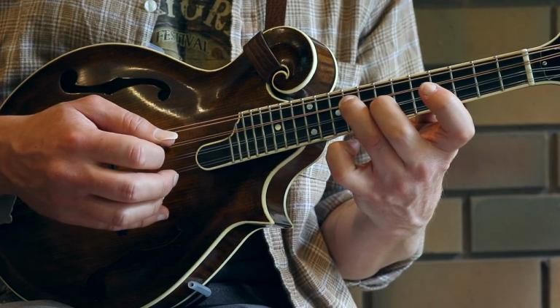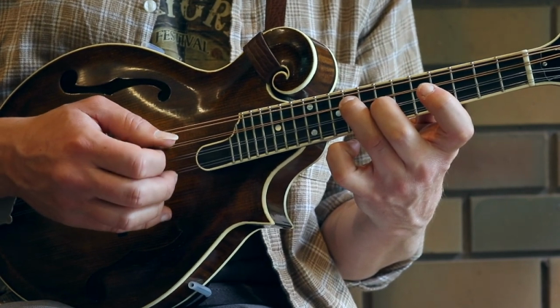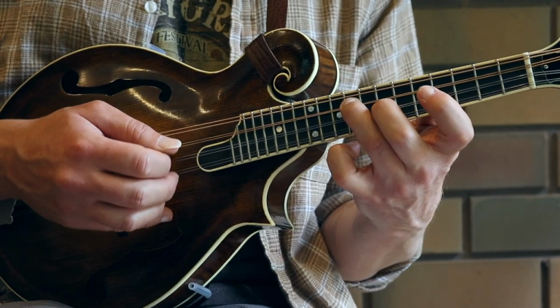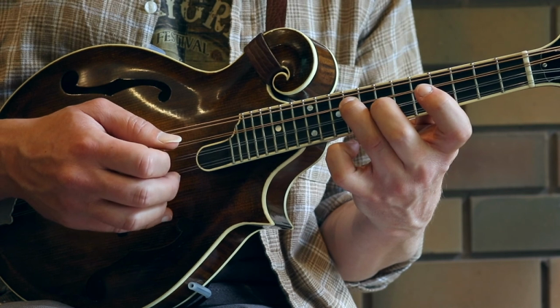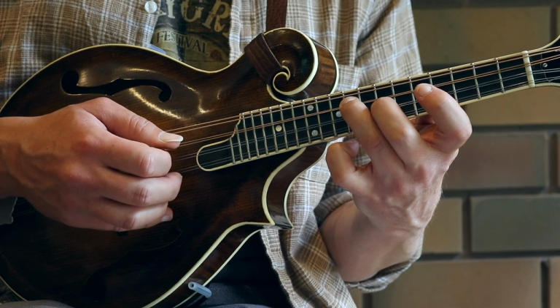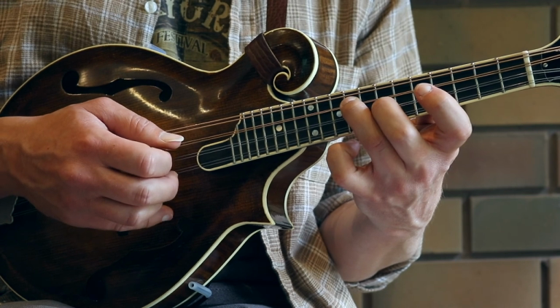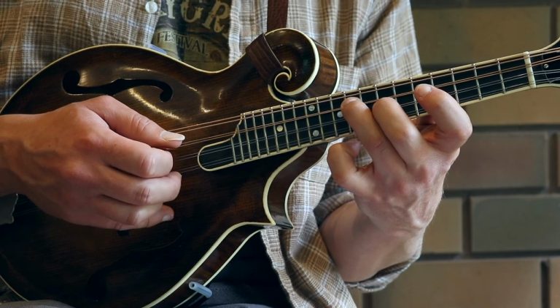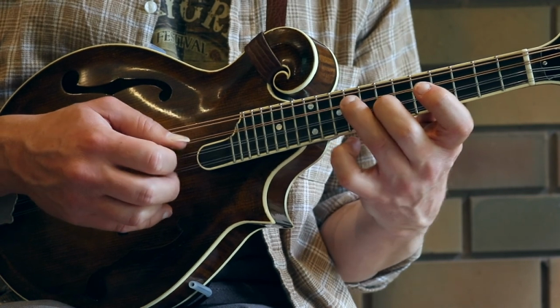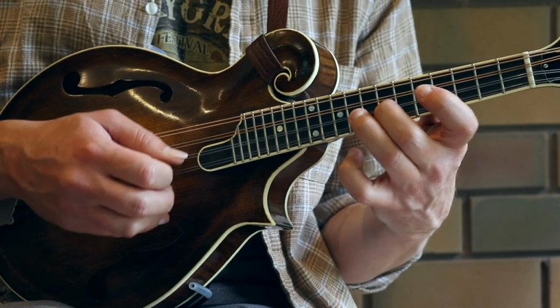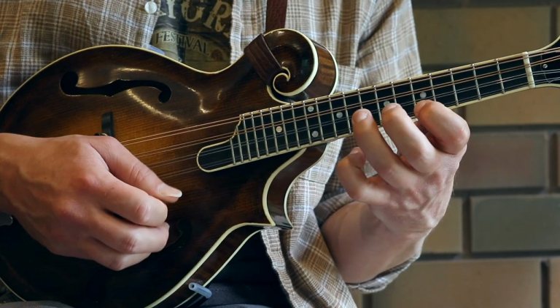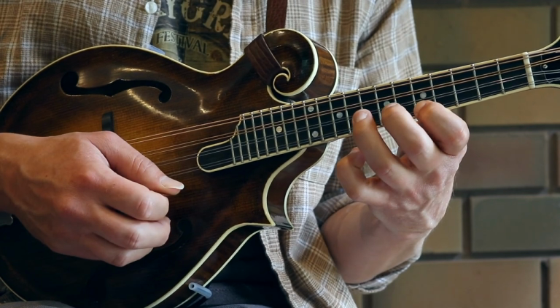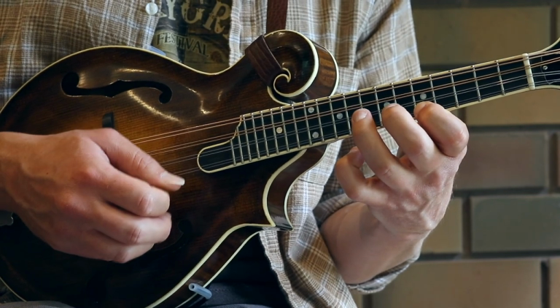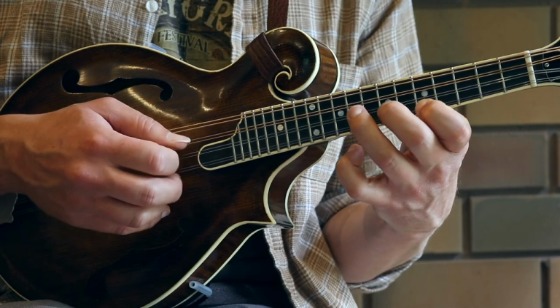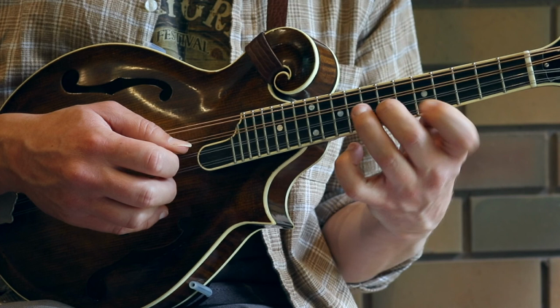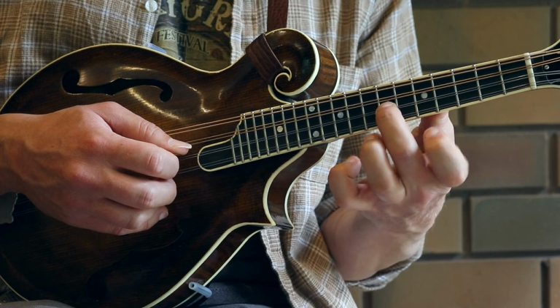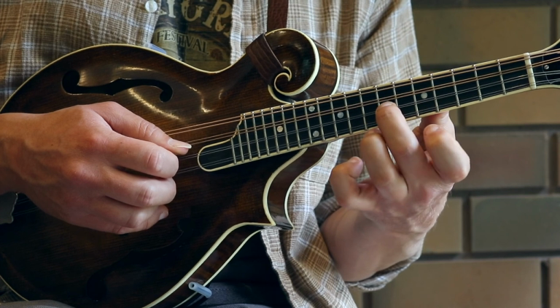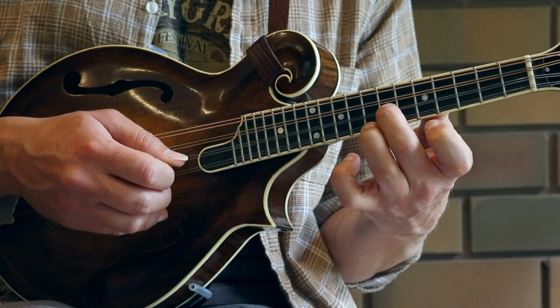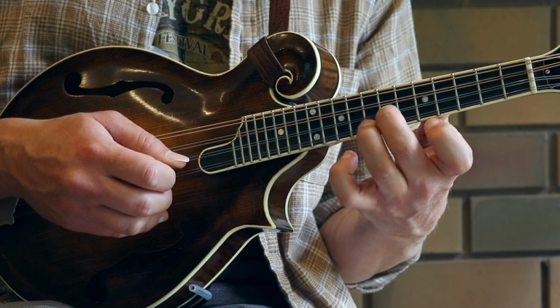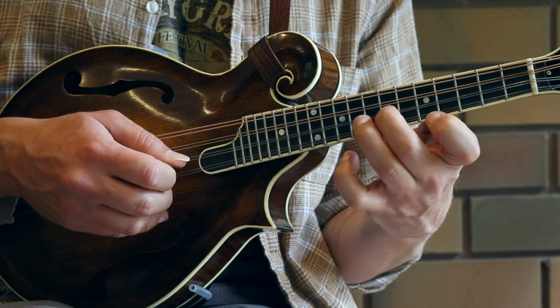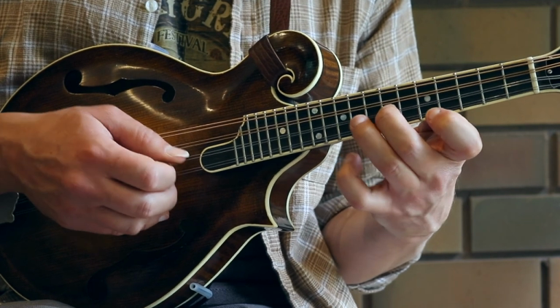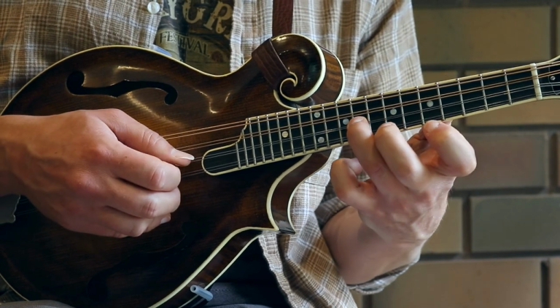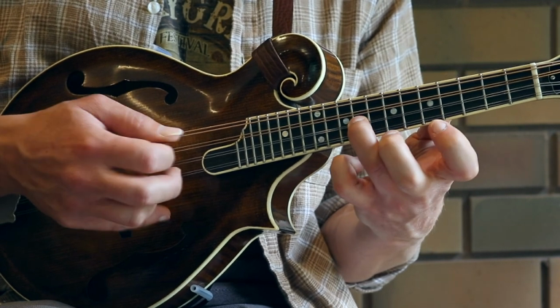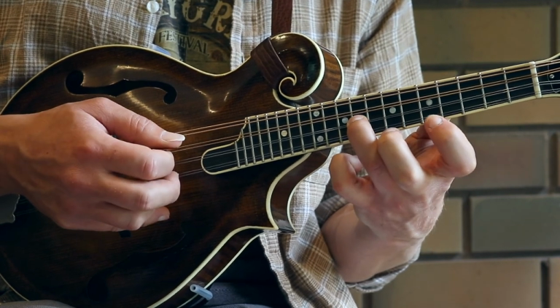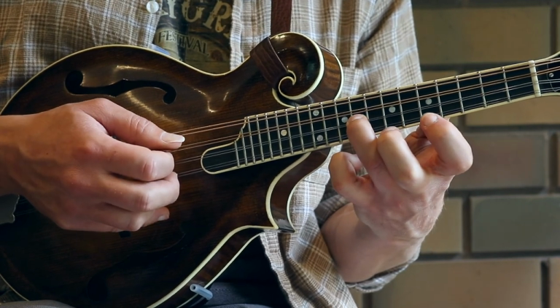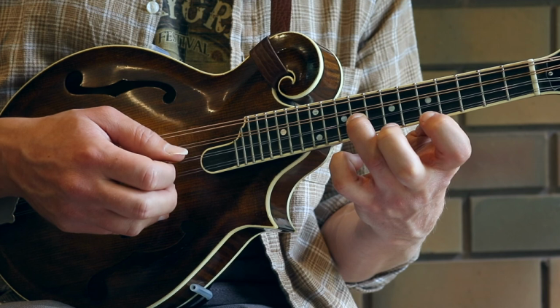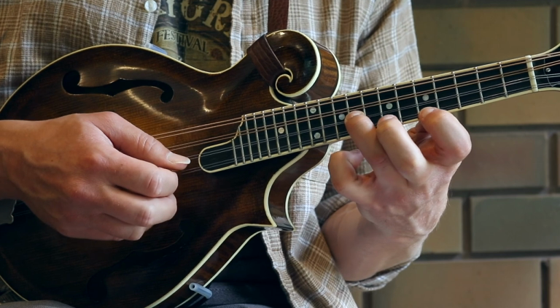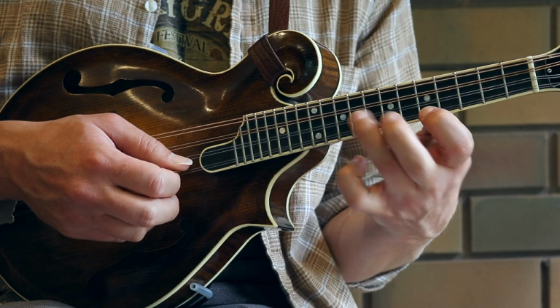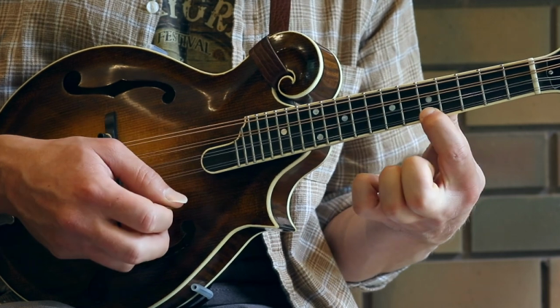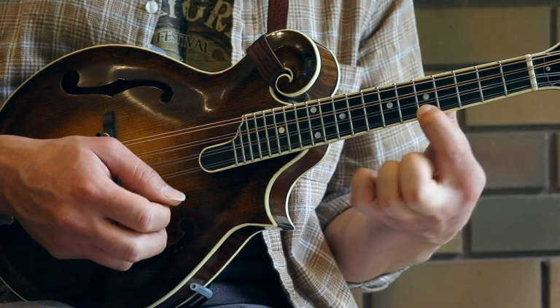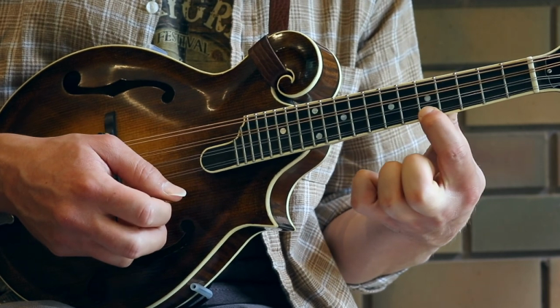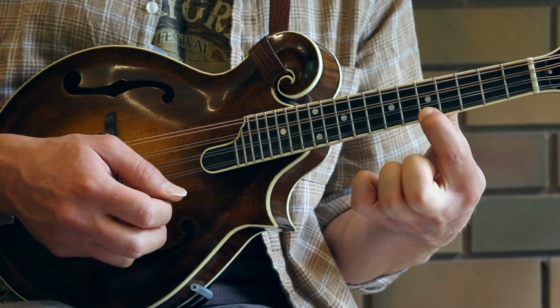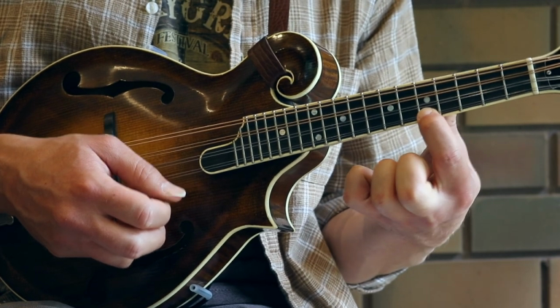Coming out of that, we're going to go back to the pentatonic scale in A. That's second finger on the seventh fret, up stroke to the third finger on the ninth fret, then down stroke on the first string fifth fret with the first finger.